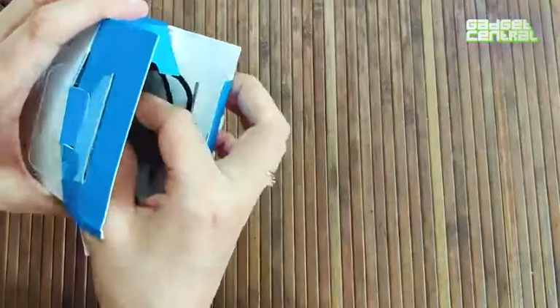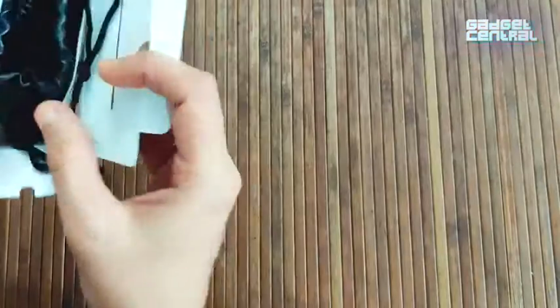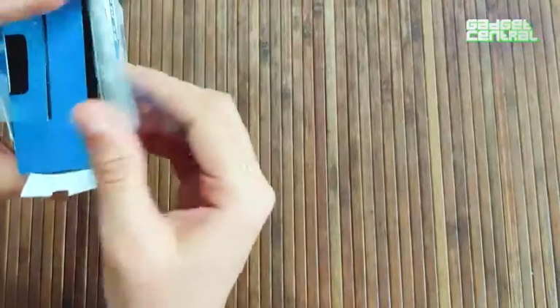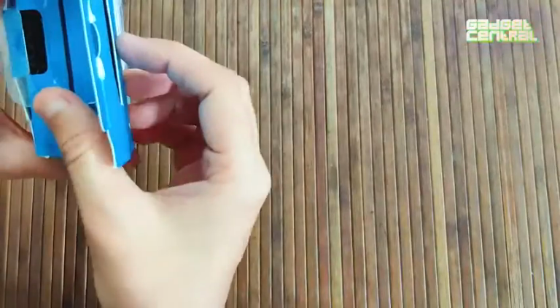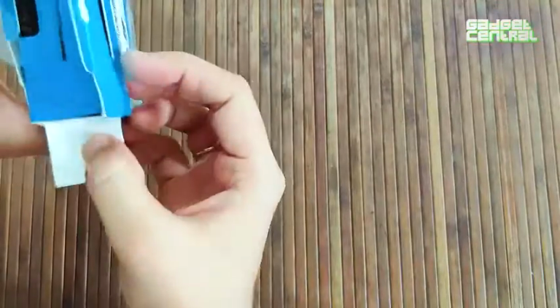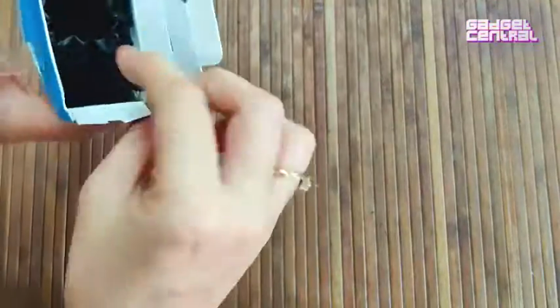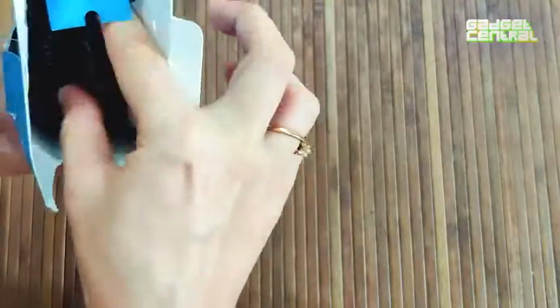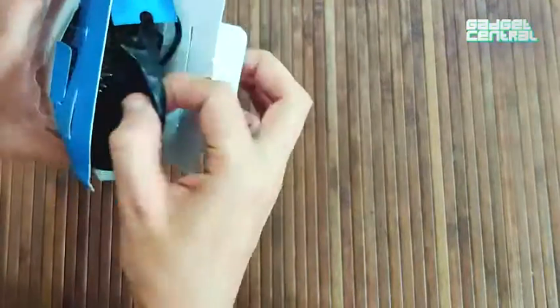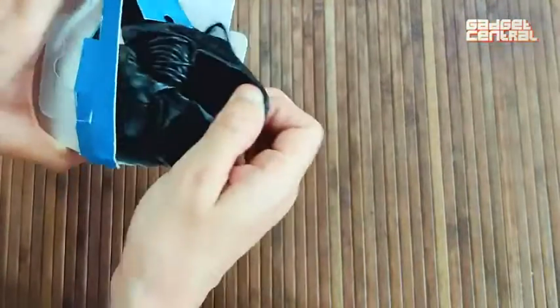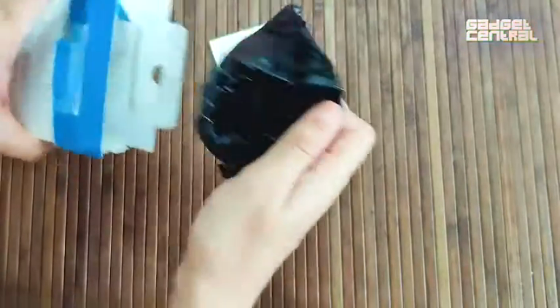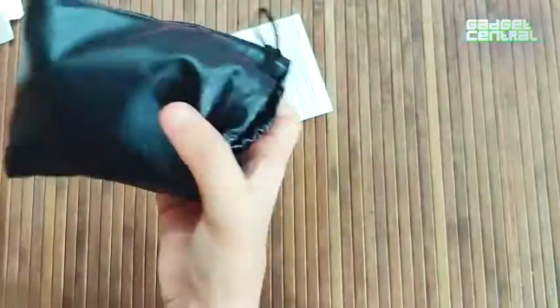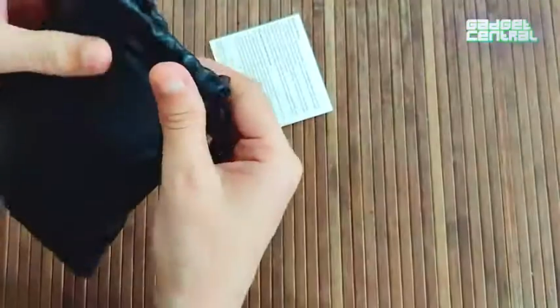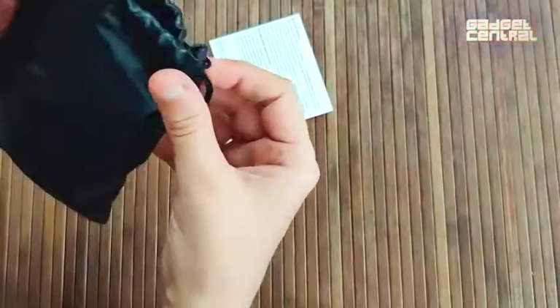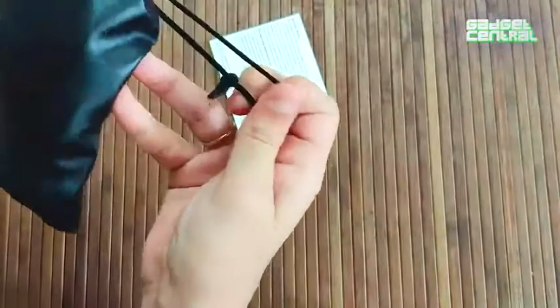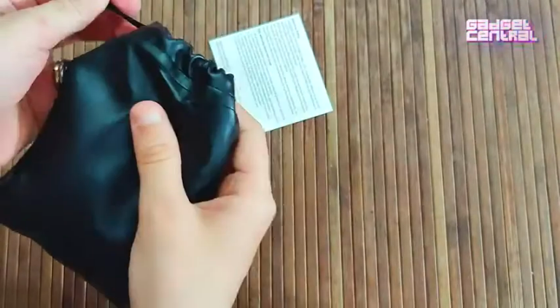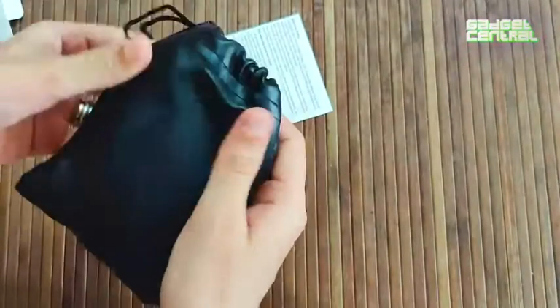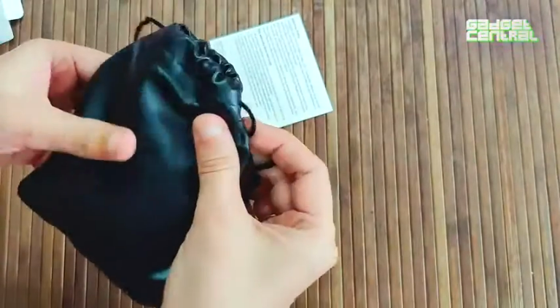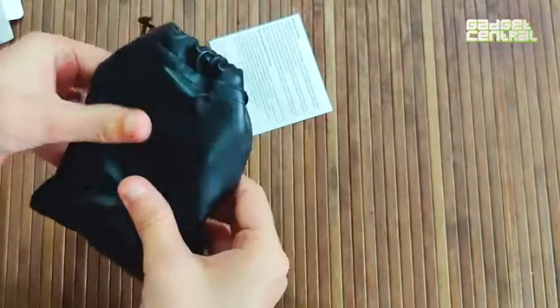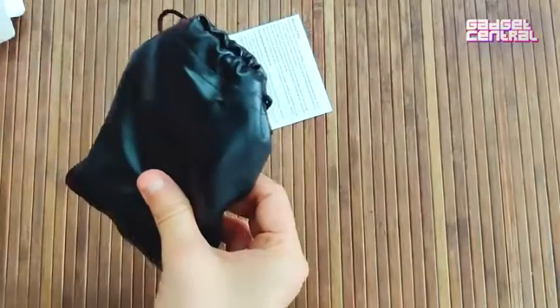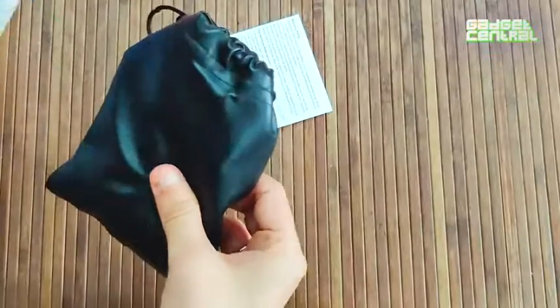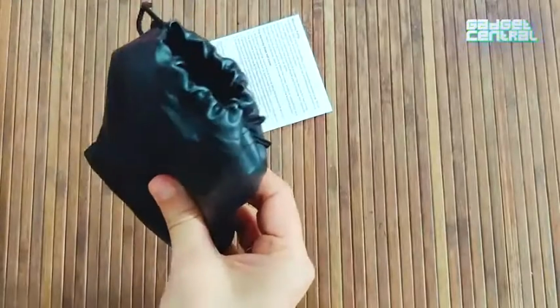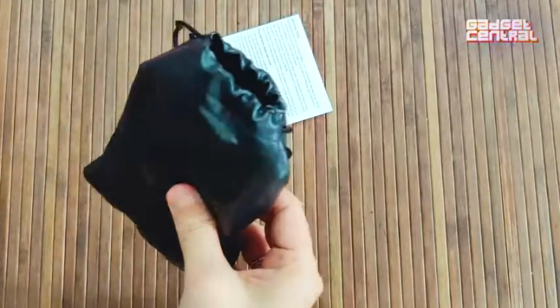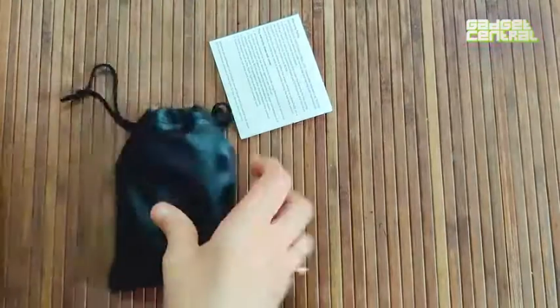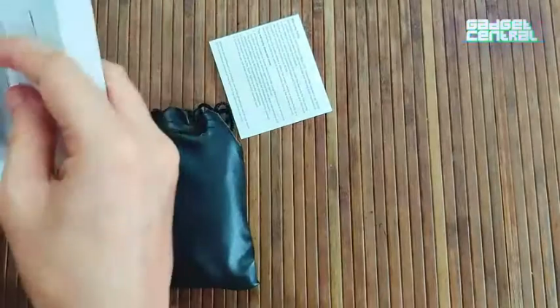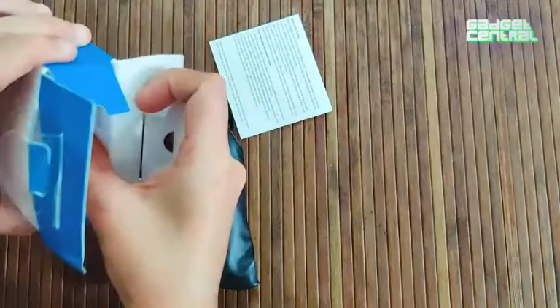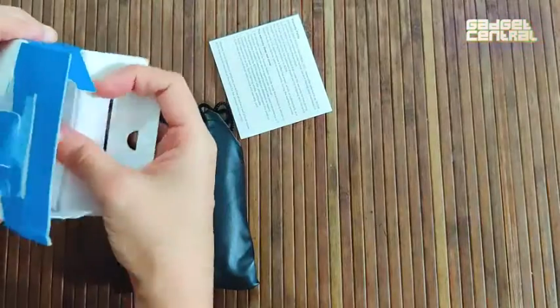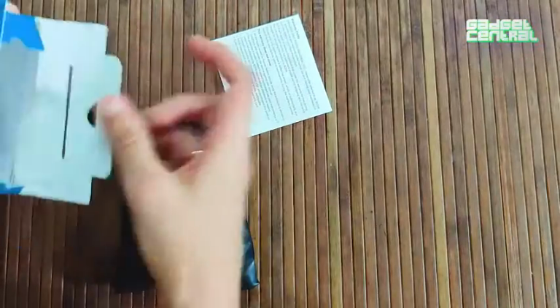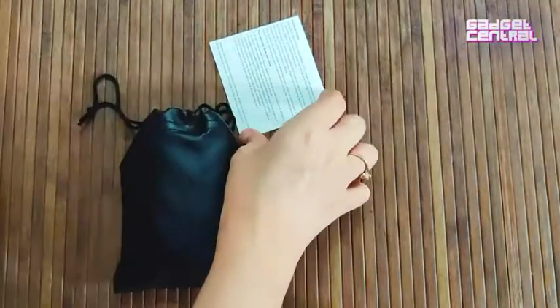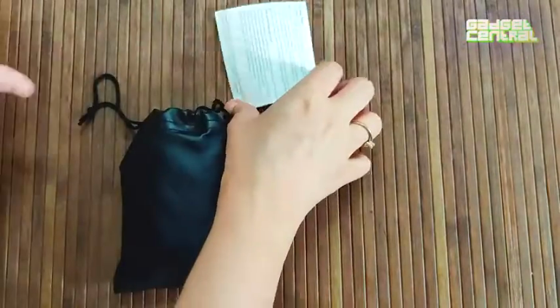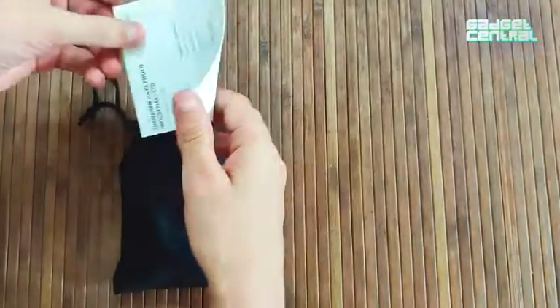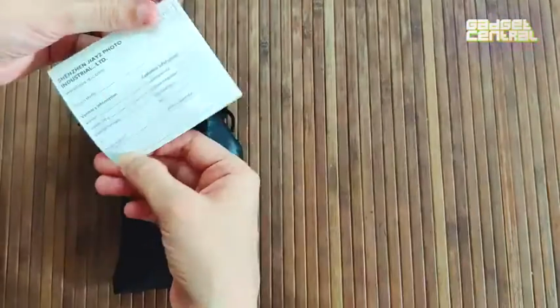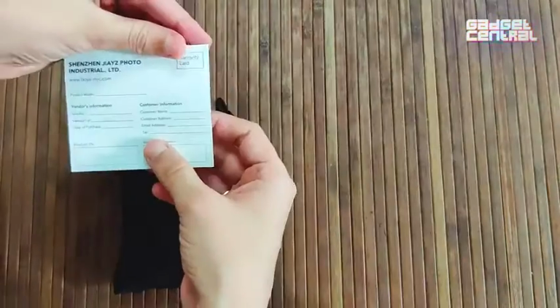I've already opened the seal, and this is the tiny pouch the Boya lavalier microphone comes in. Along with the microphone, you also get a warranty card.